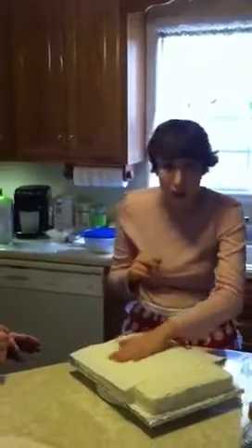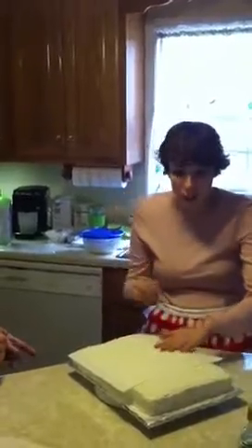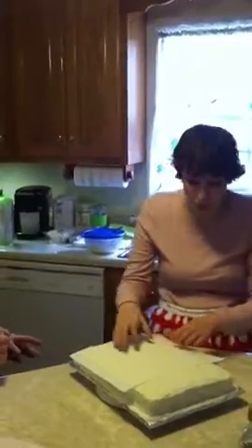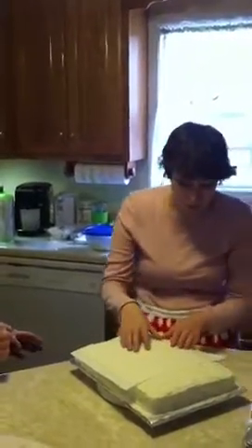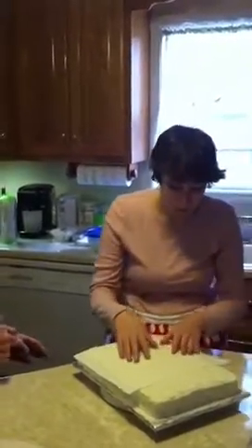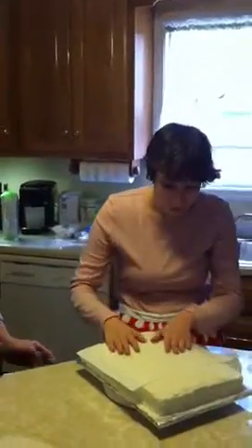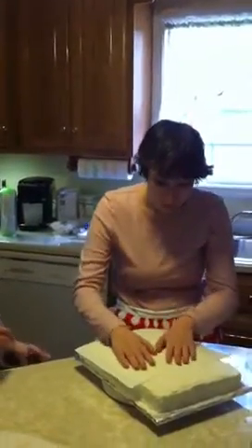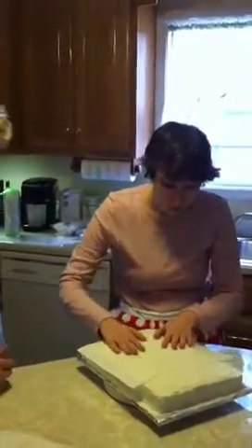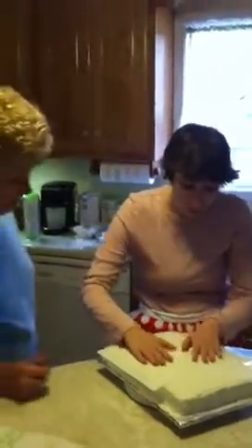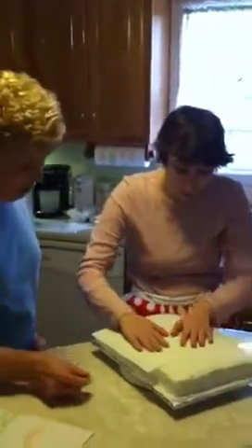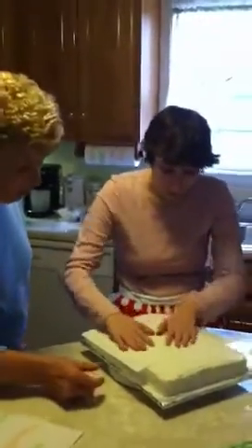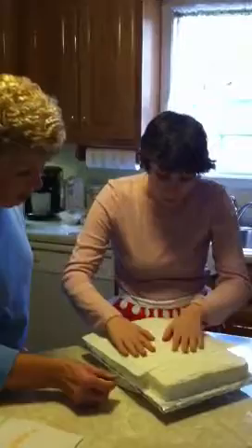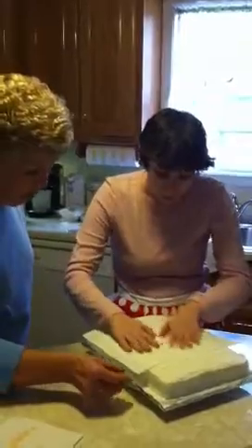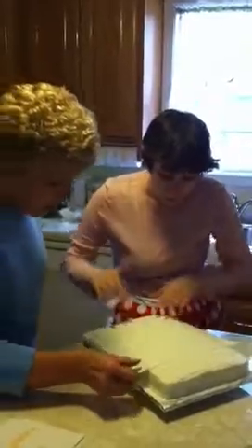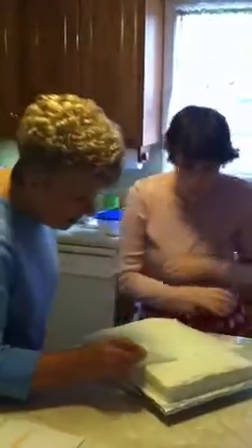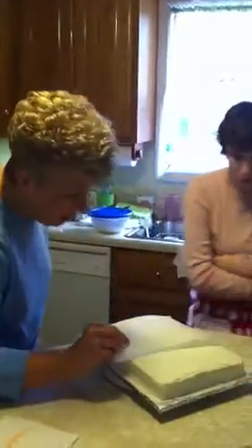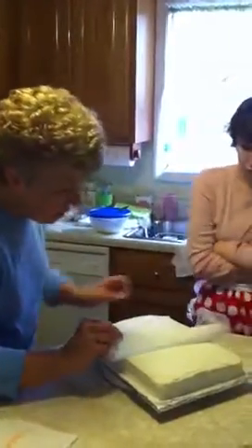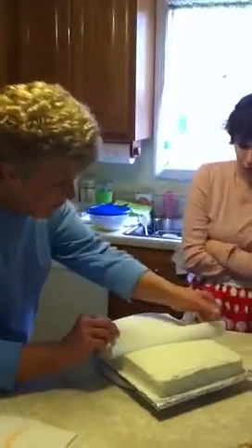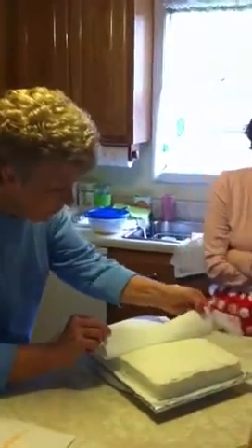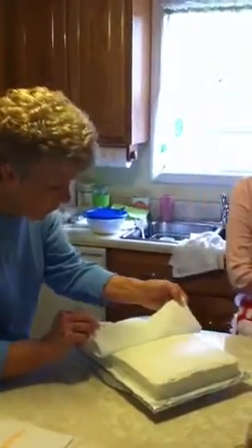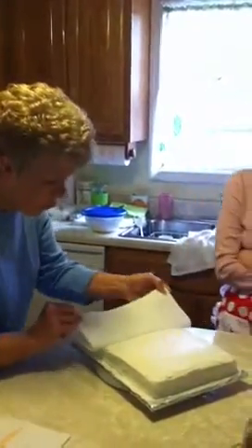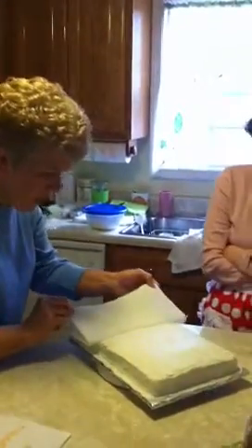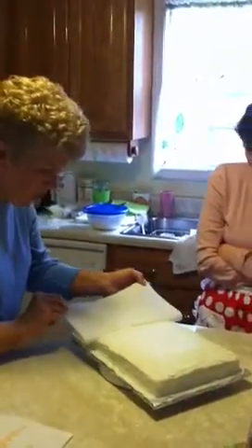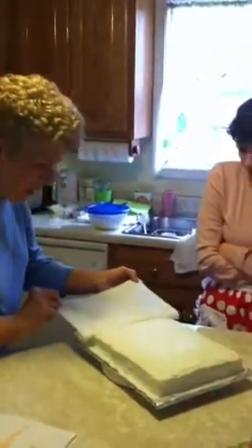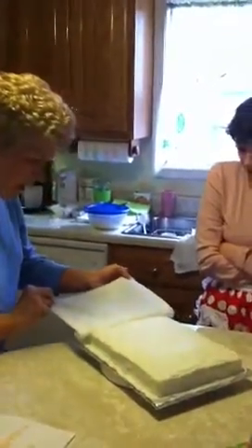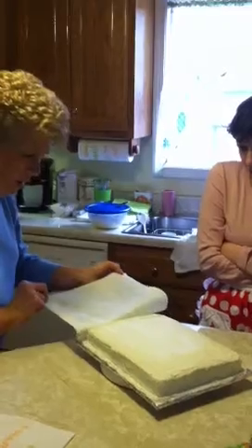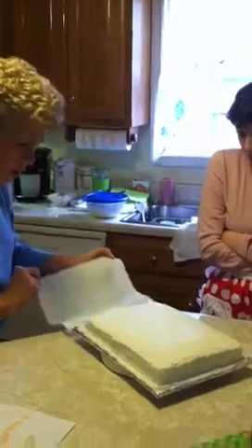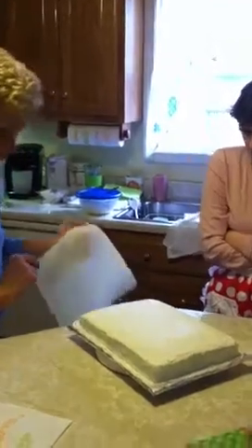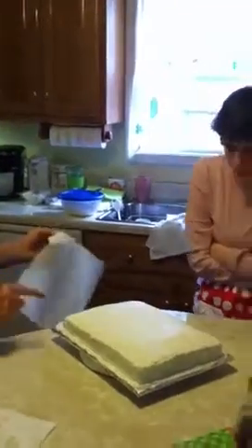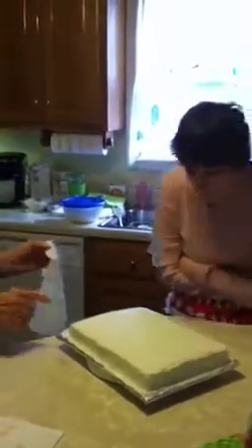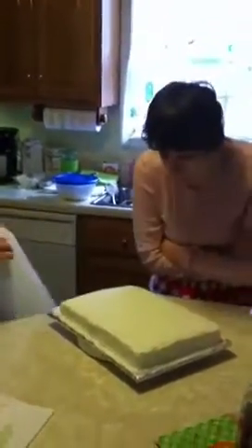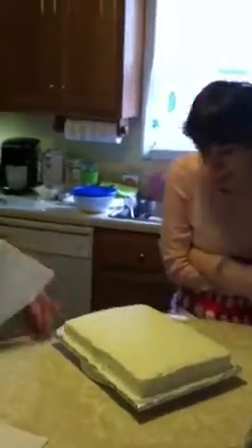Rub it out. You make a pretty pattern on the cake. The paper towel makes a little pattern on the cake. See if that's it. Good. Very nice. Okay. Did you get real close? No, I'm going to.